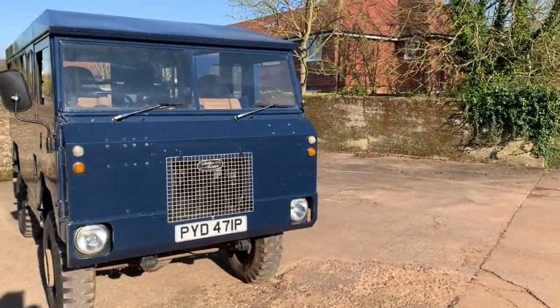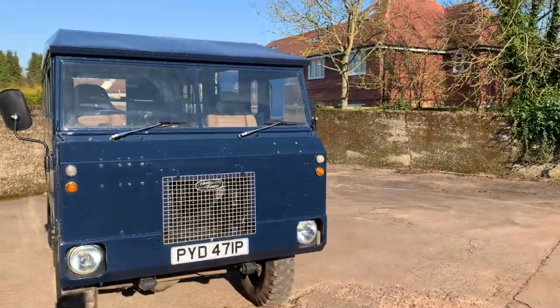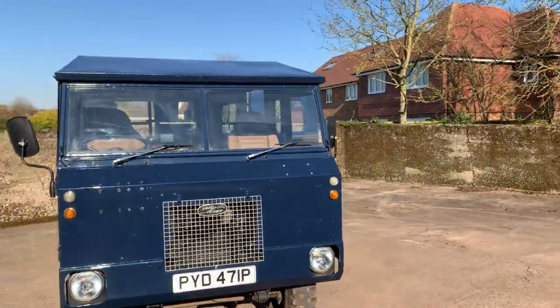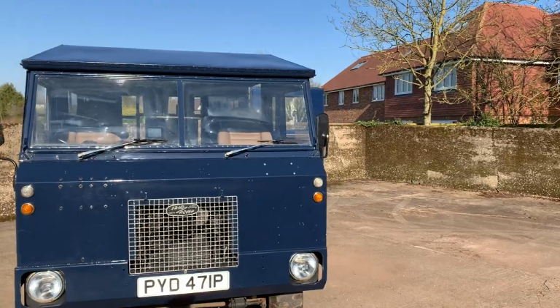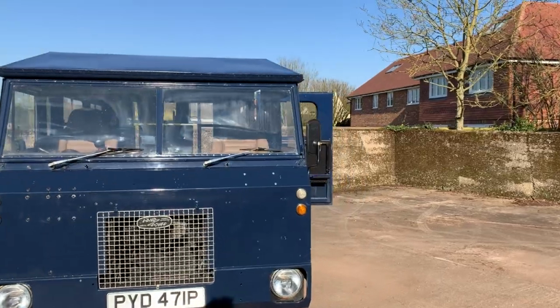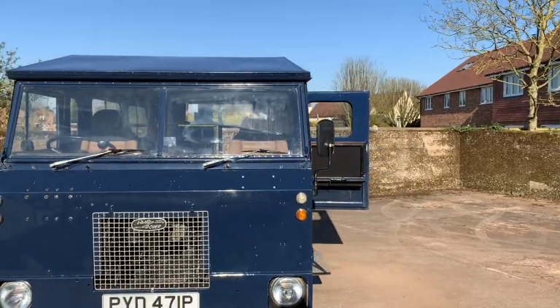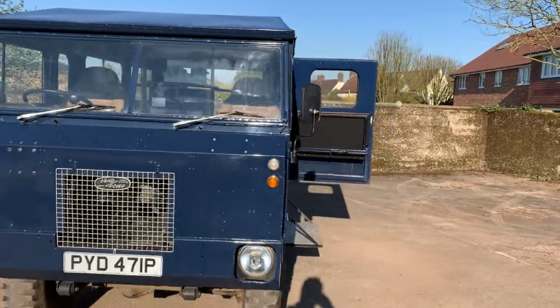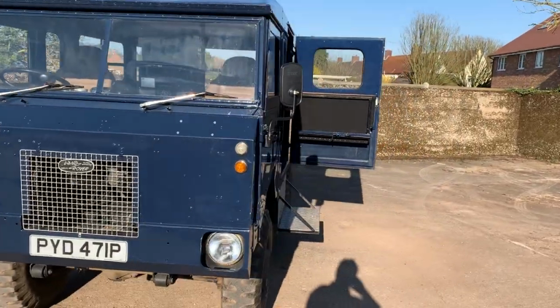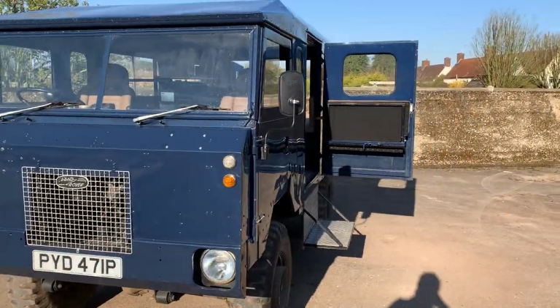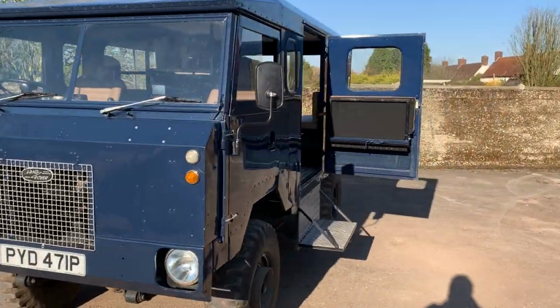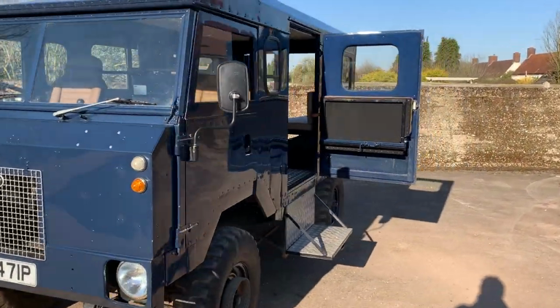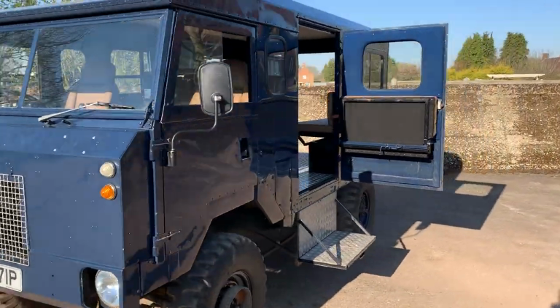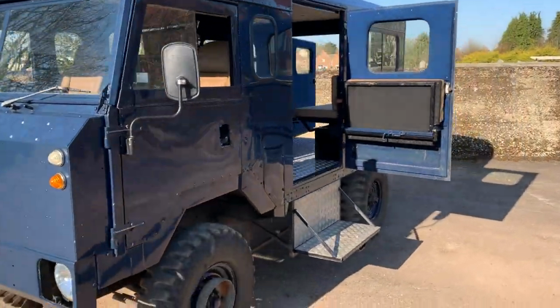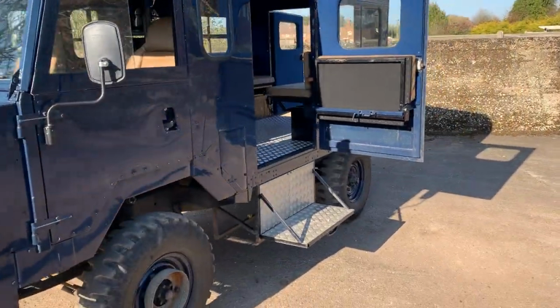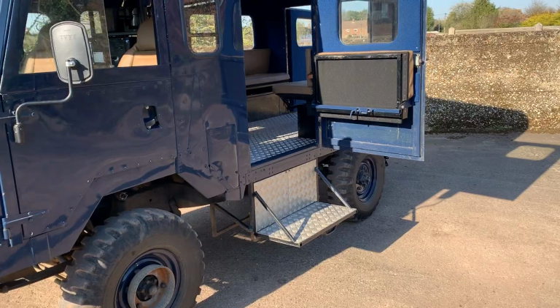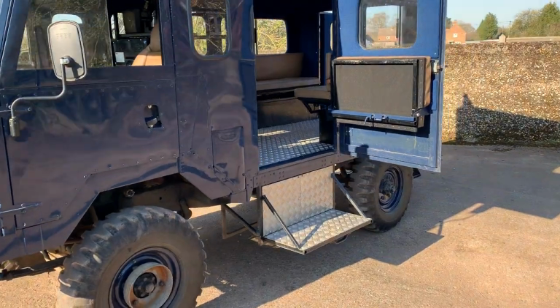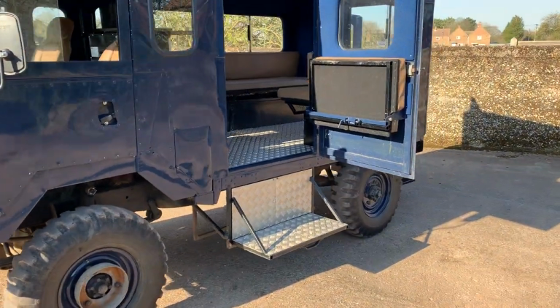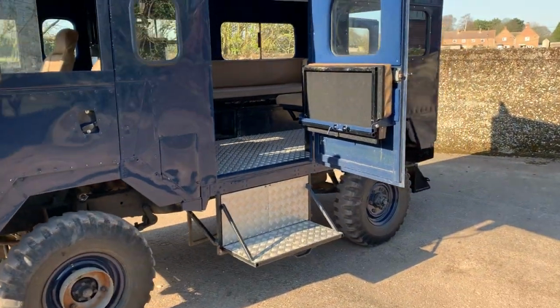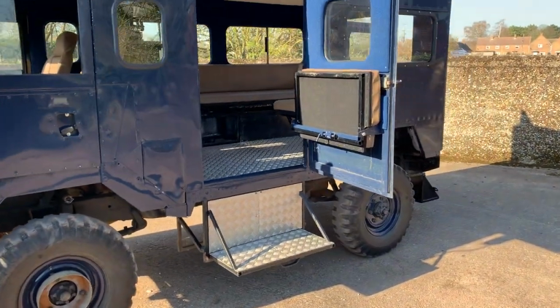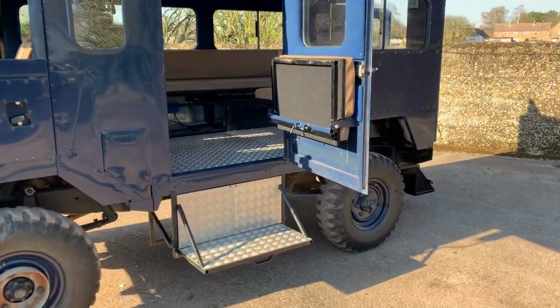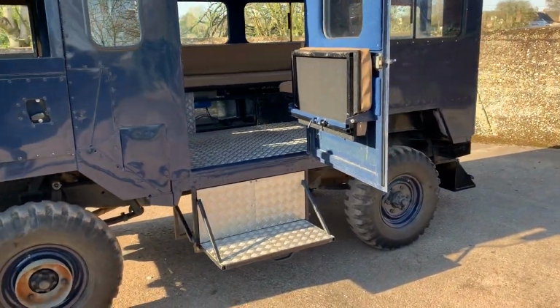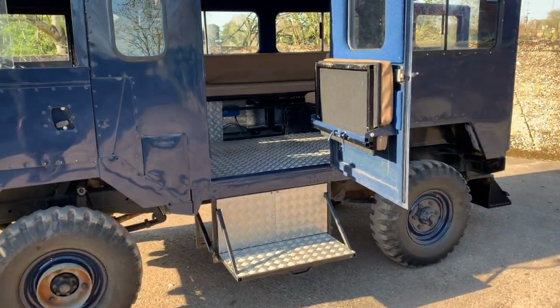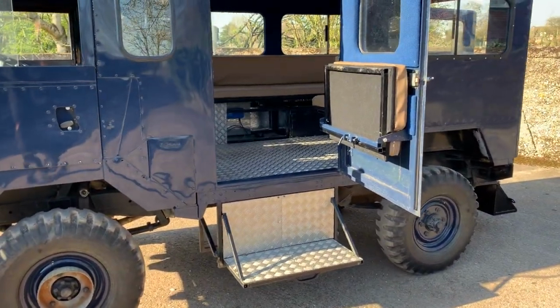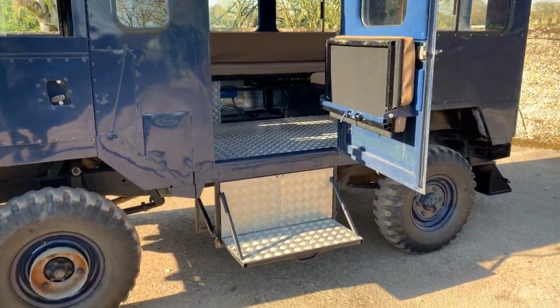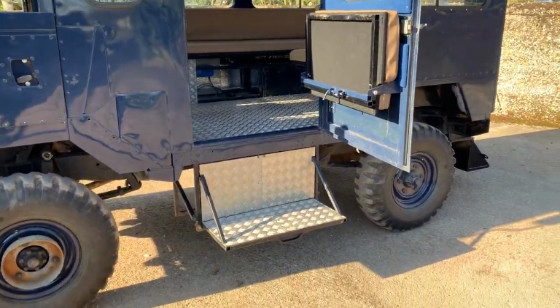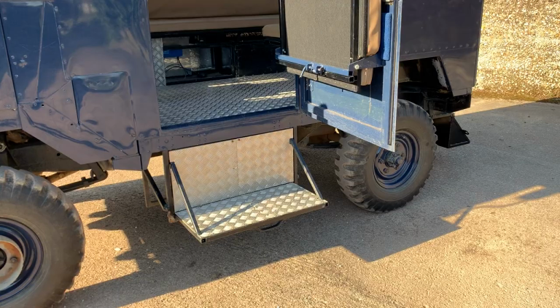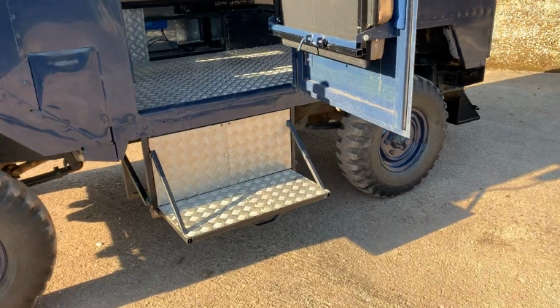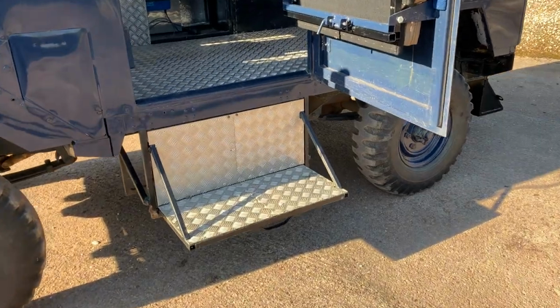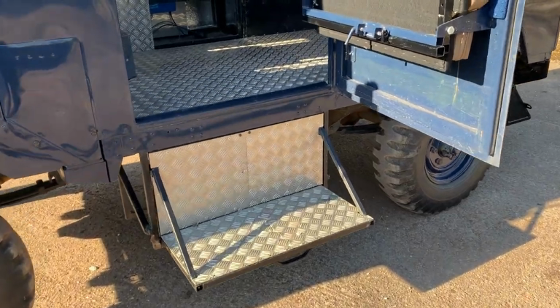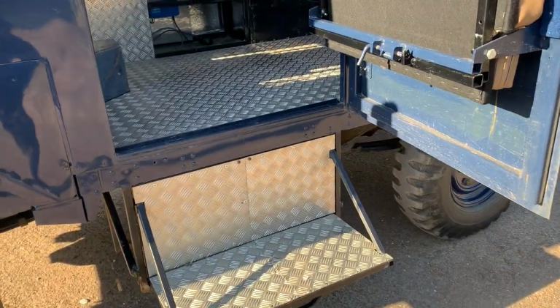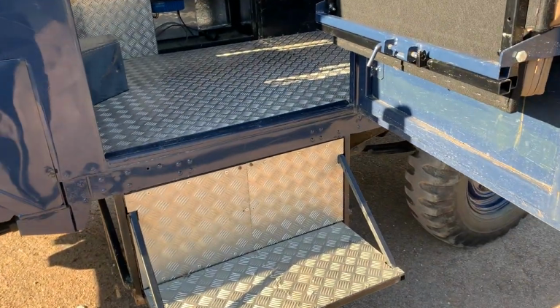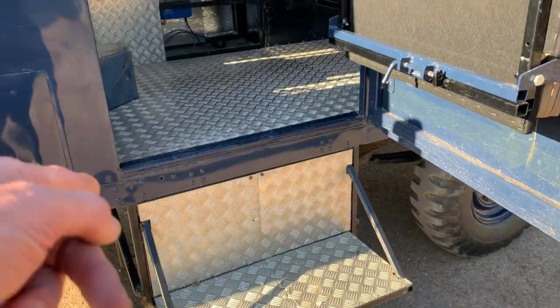Finished in blue — nice paint job as well. We've got all the doors open so you can see how it displays in terms of getting in and out. That step there is retractable — it just folds in.